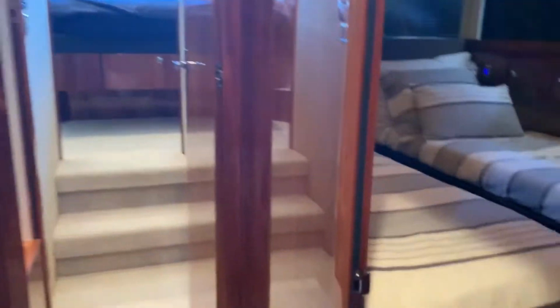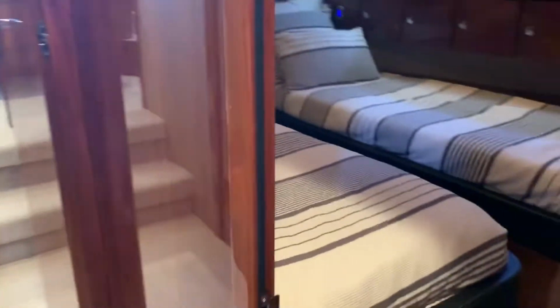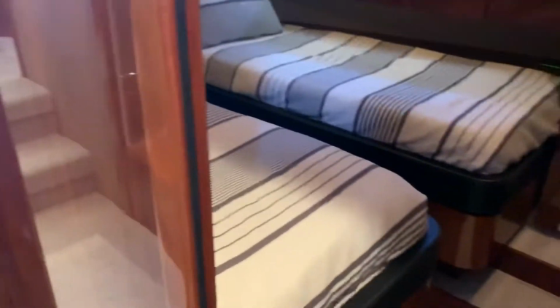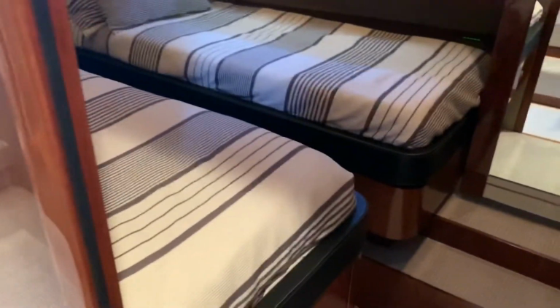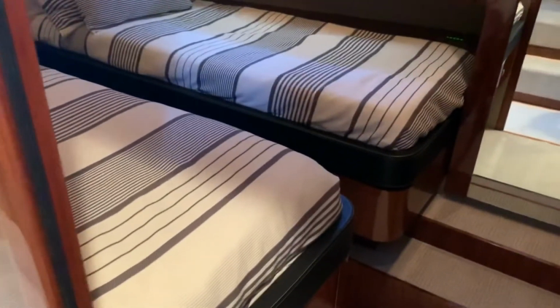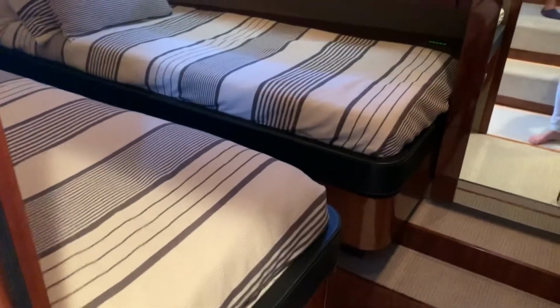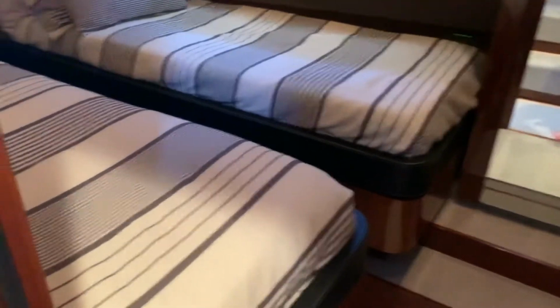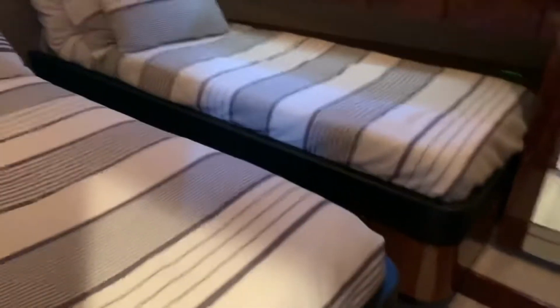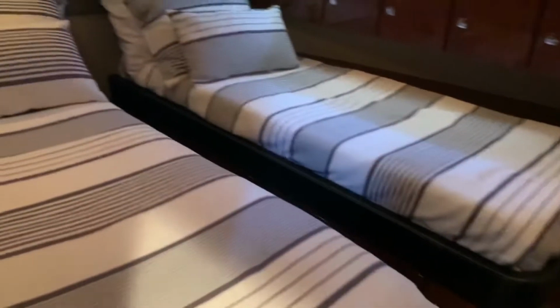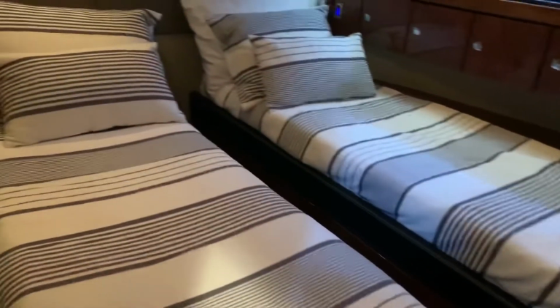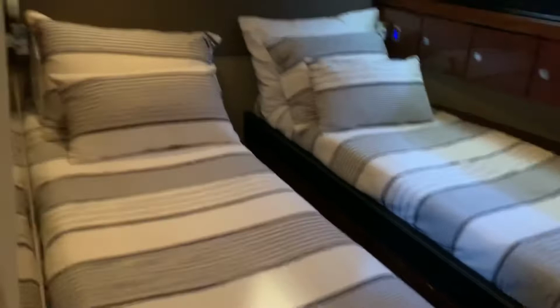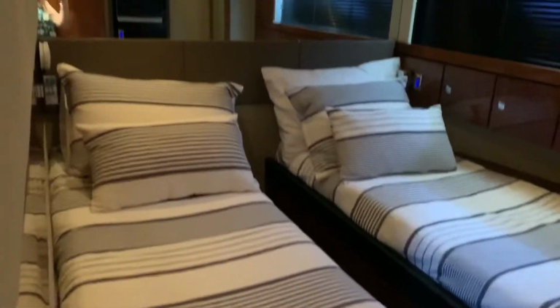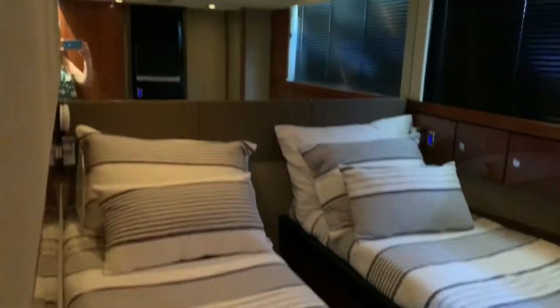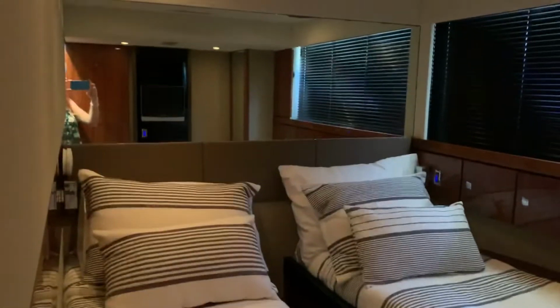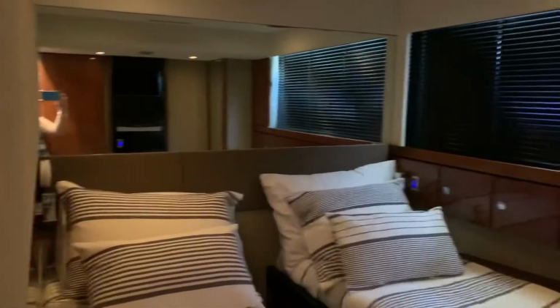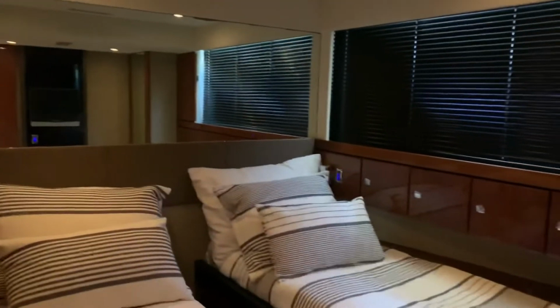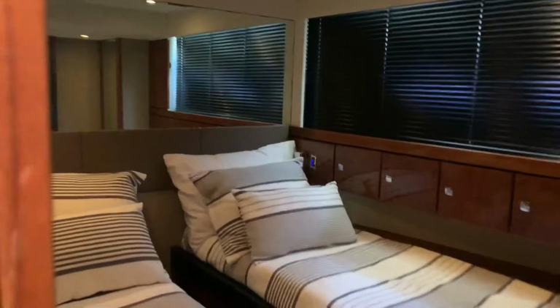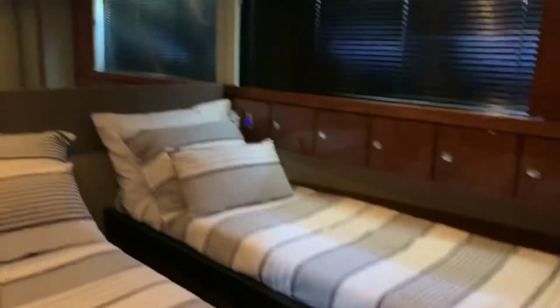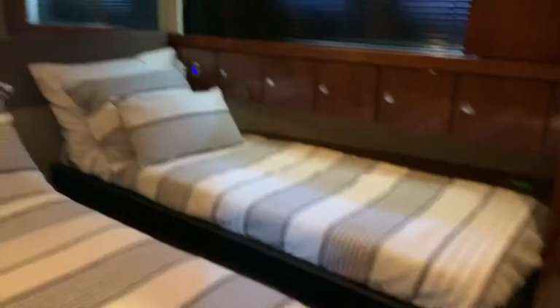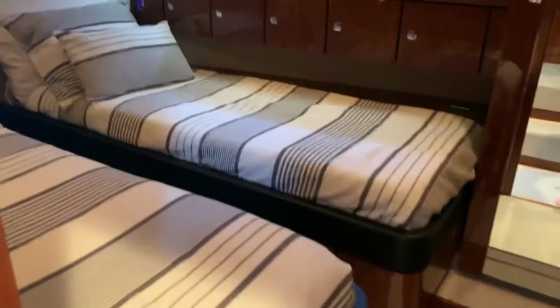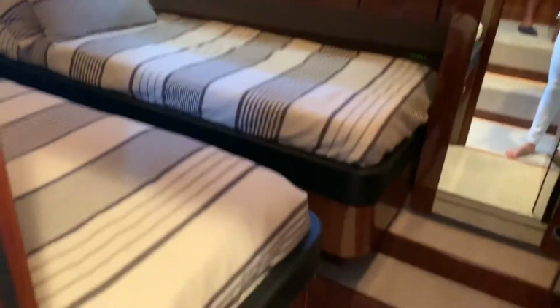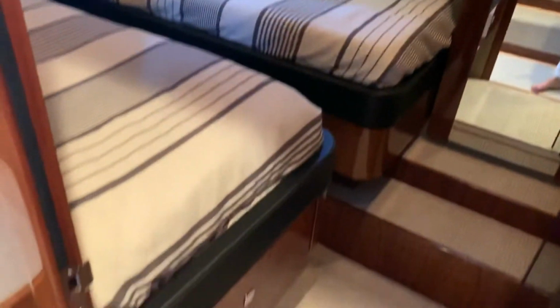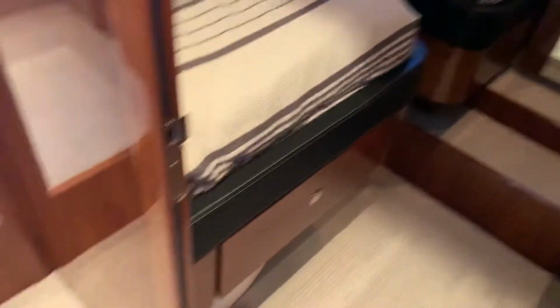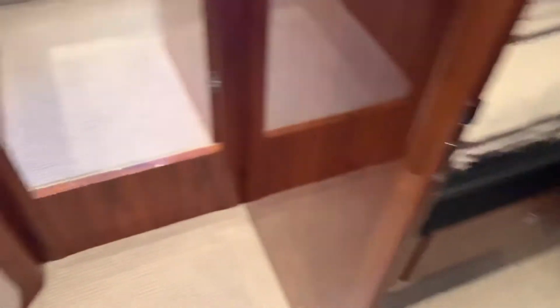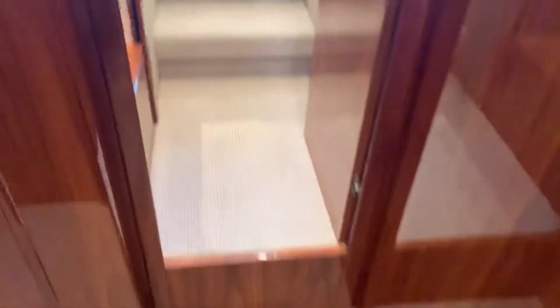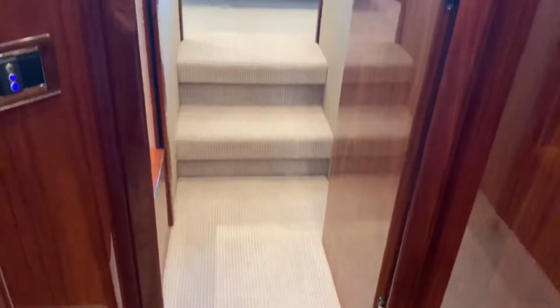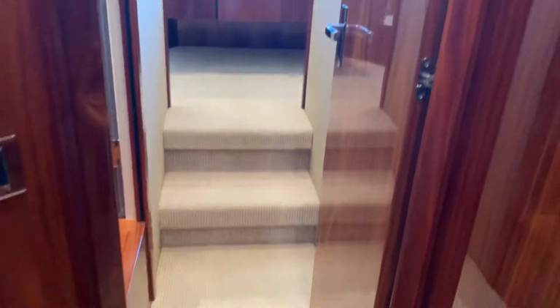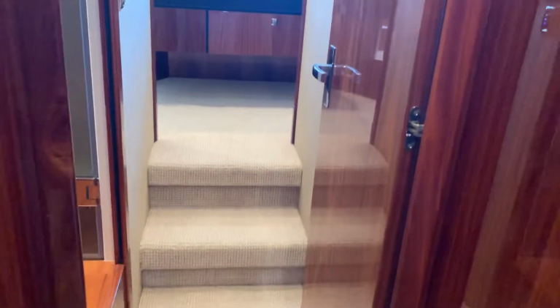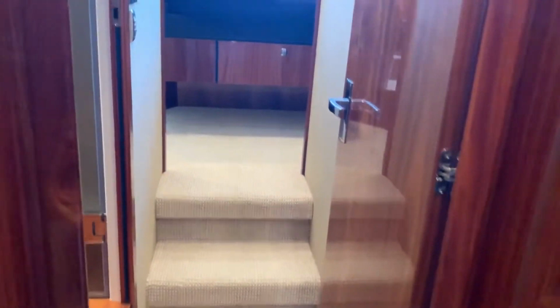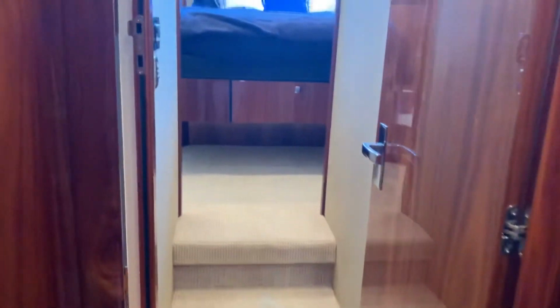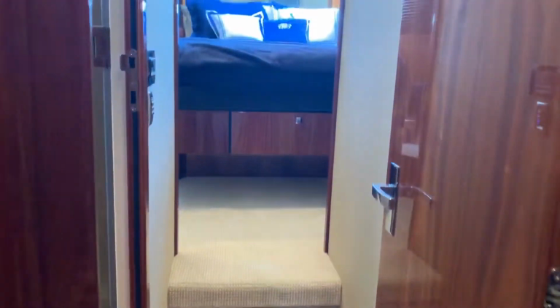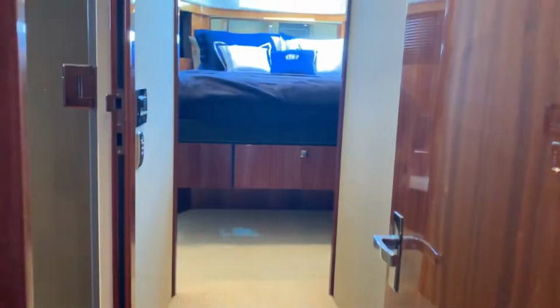Moving forward from the master stateroom, we go out to the companionway and right into the guest stateroom, which has two large twin beds, opening port lights, an entertainment system, and a nice hanging locker.